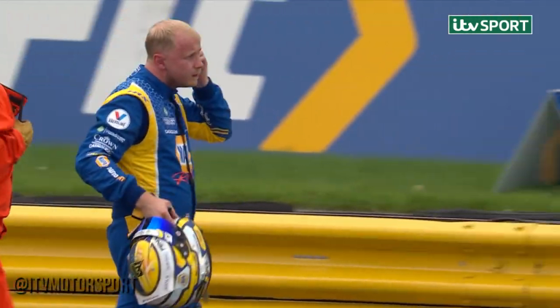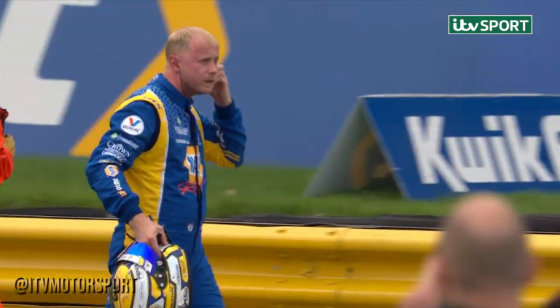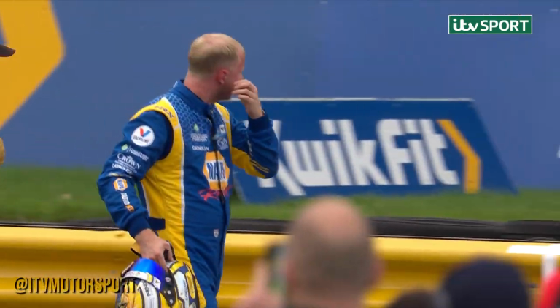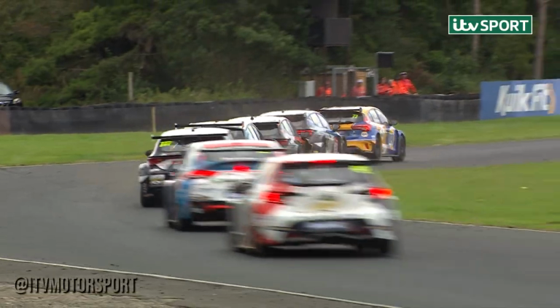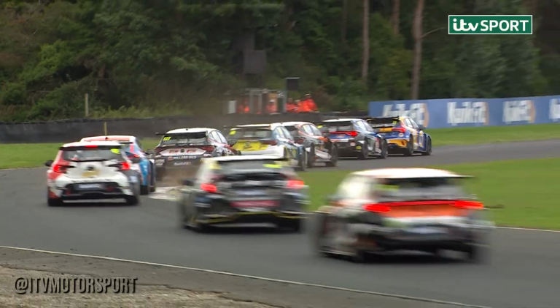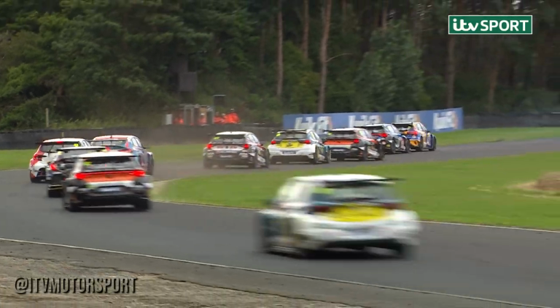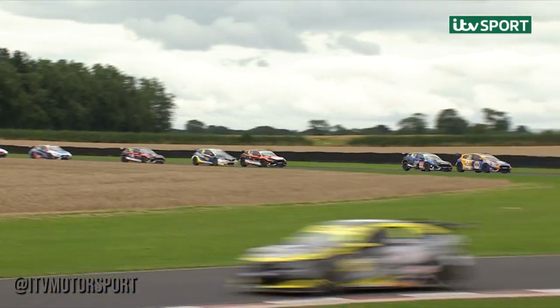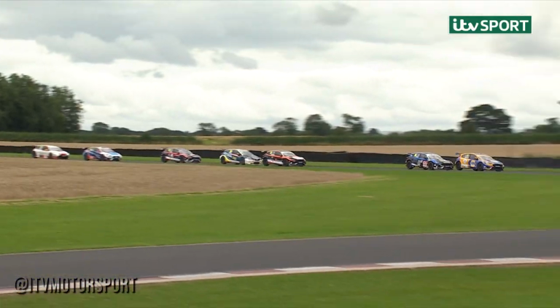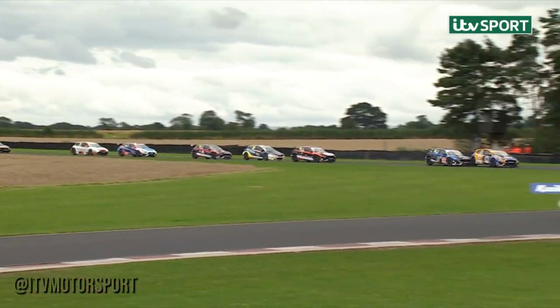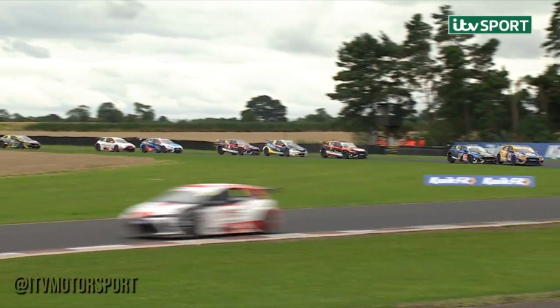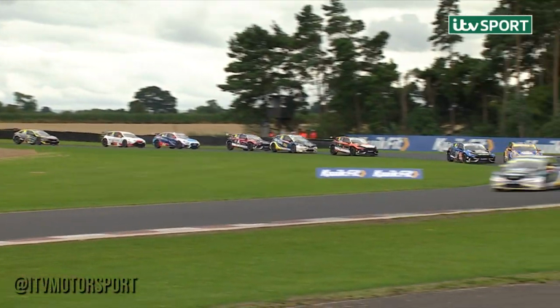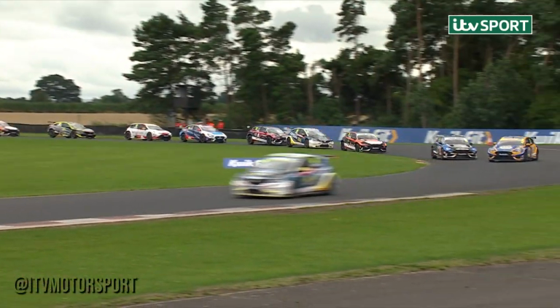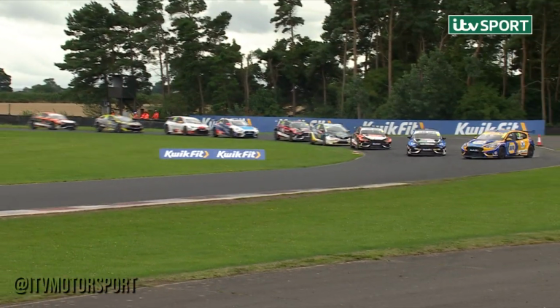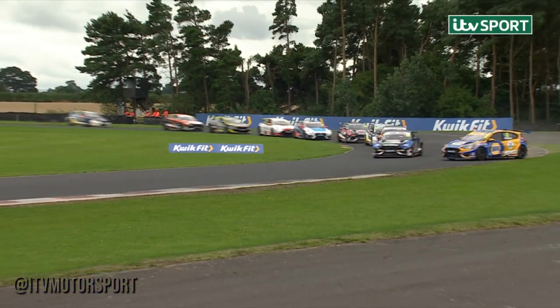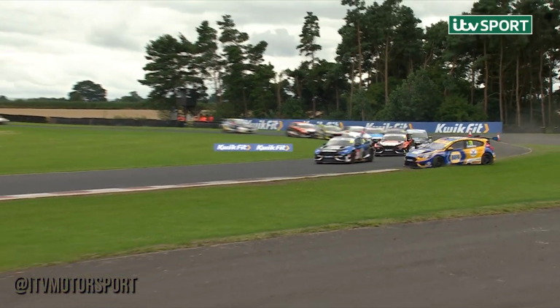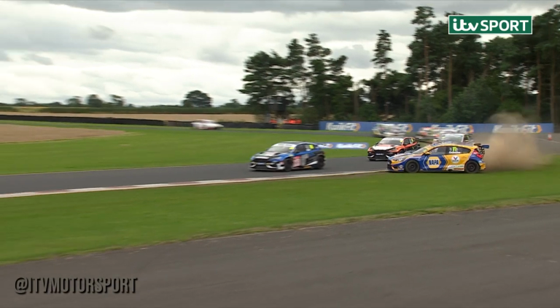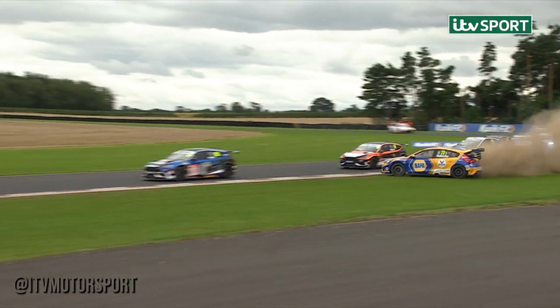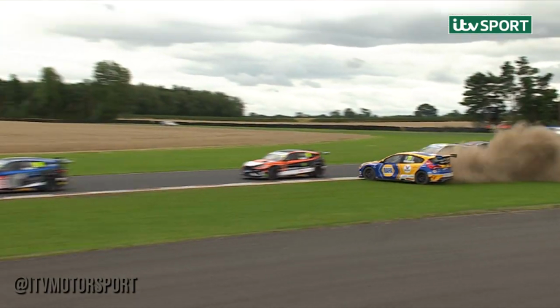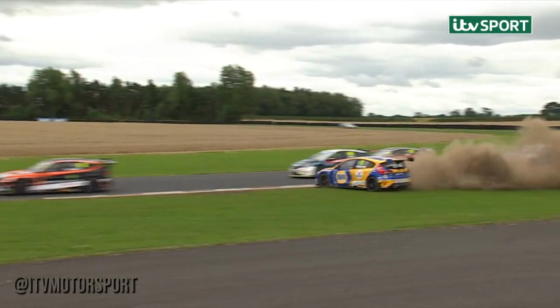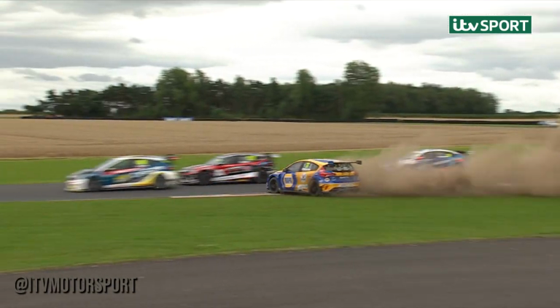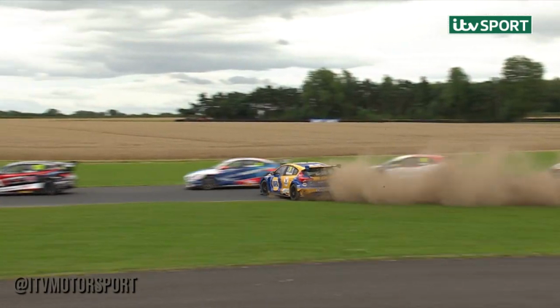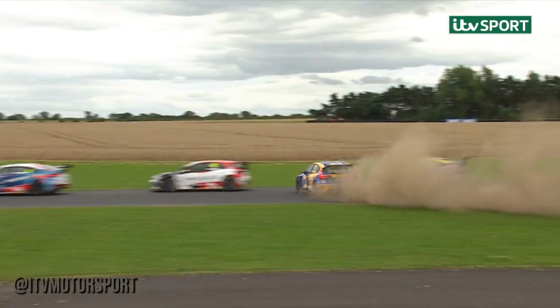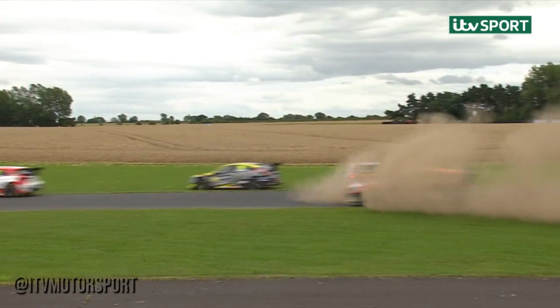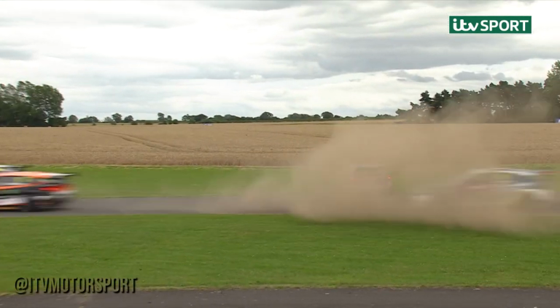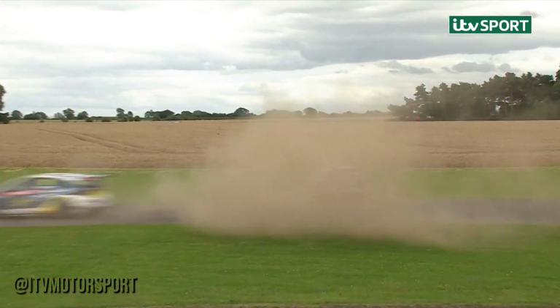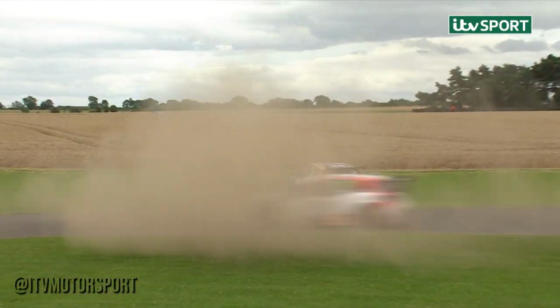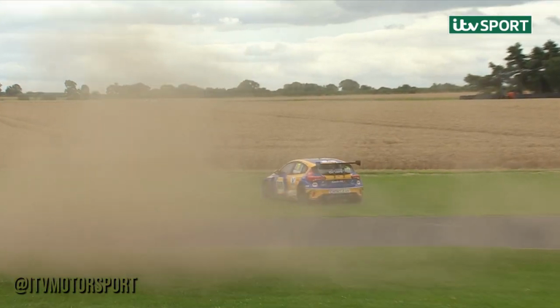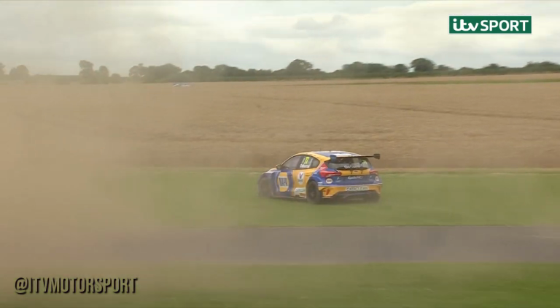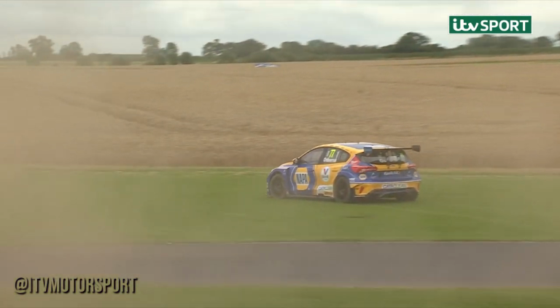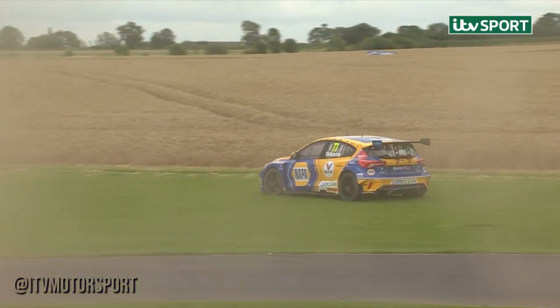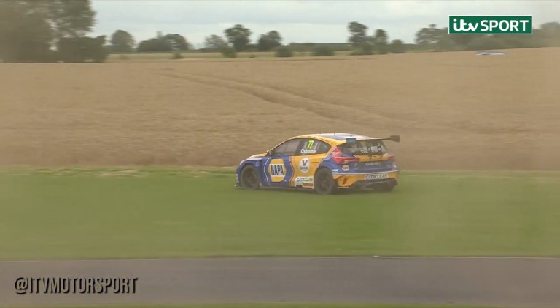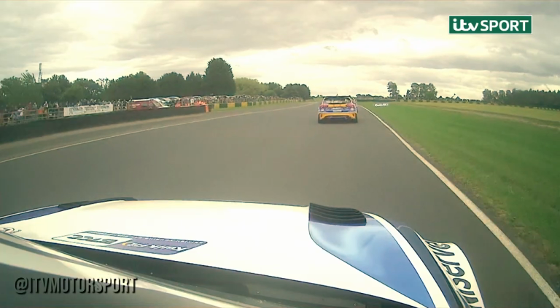Sam Osborne, who is on the harder tyre, coming under attack. The team hard group is on the softs. Contact there — that was Jack Butel firing into the back of Osborne, he's got it all sideways. Can he hang on to it? They've missed him so far, but how they missed him I can't tell you.